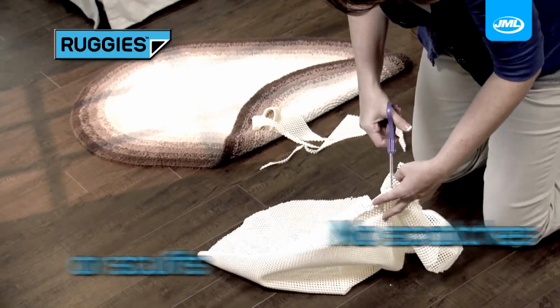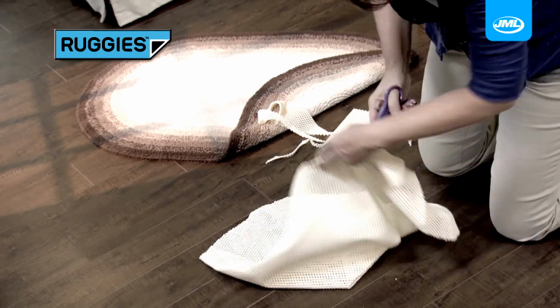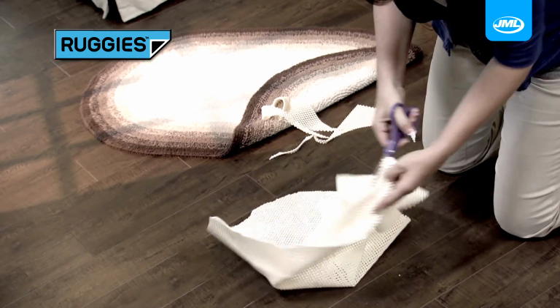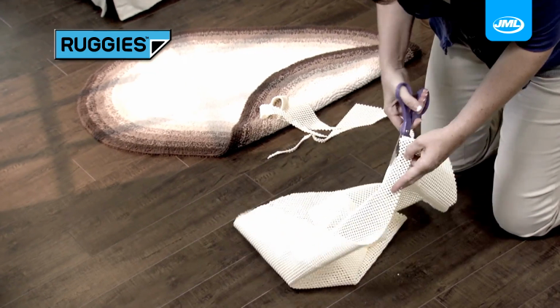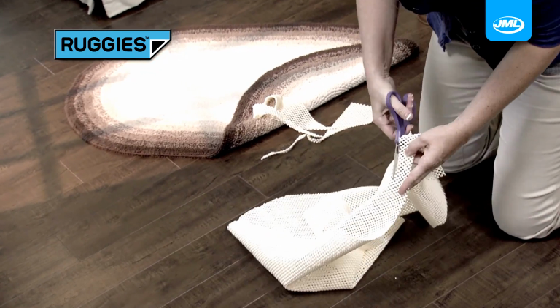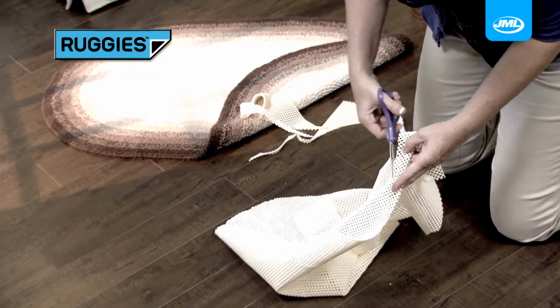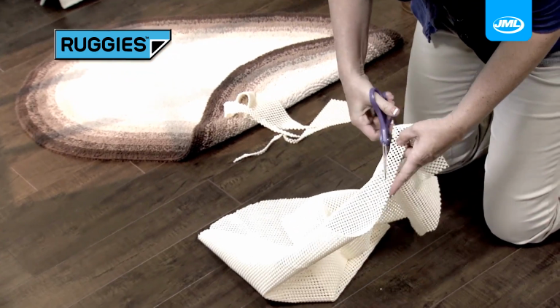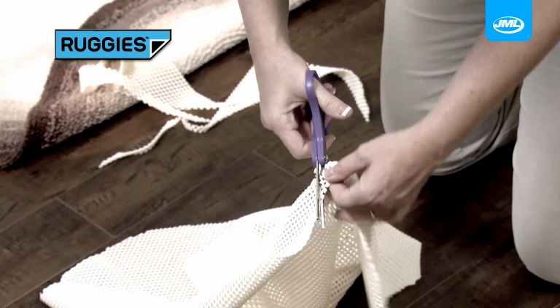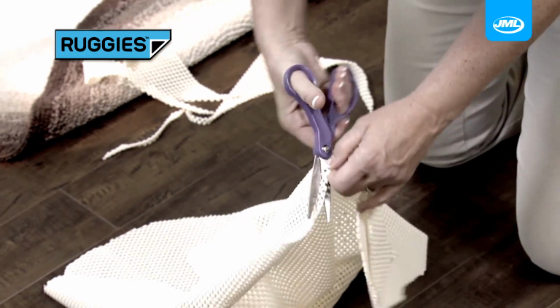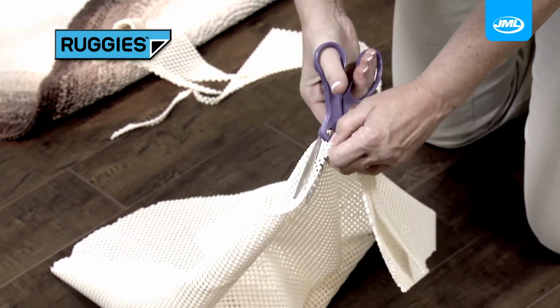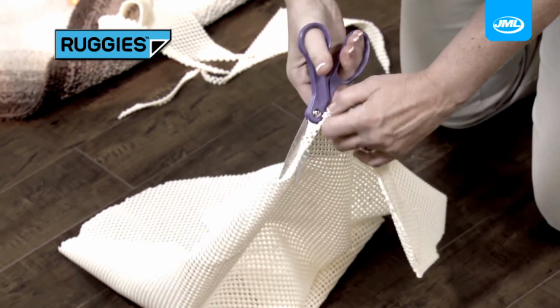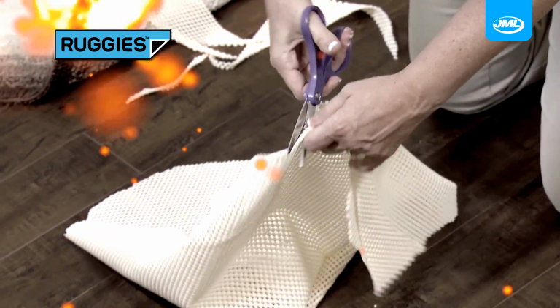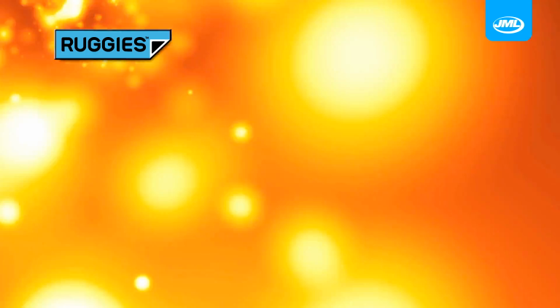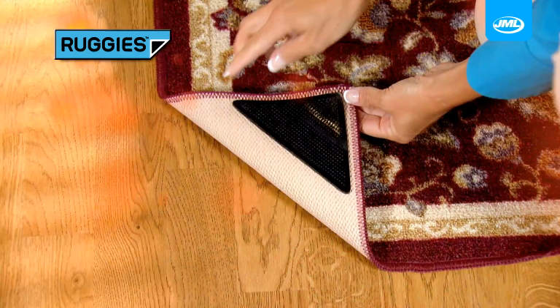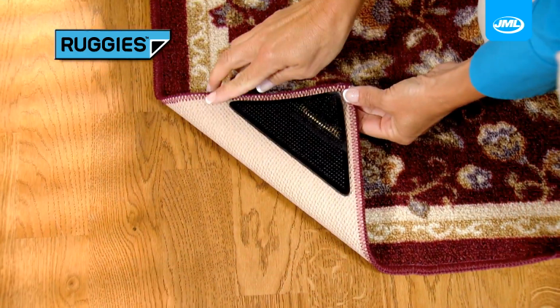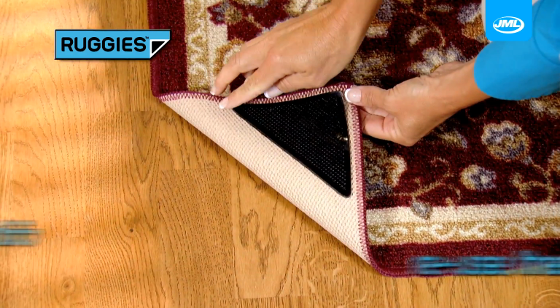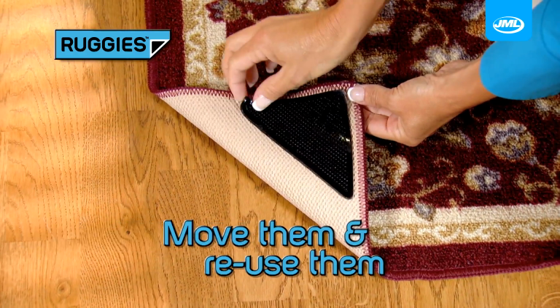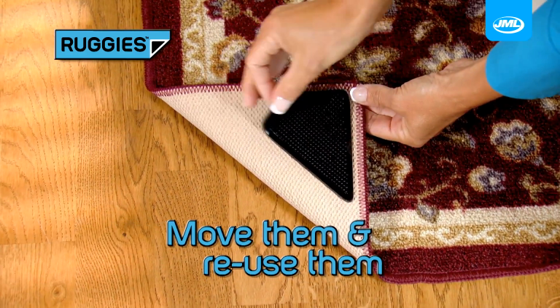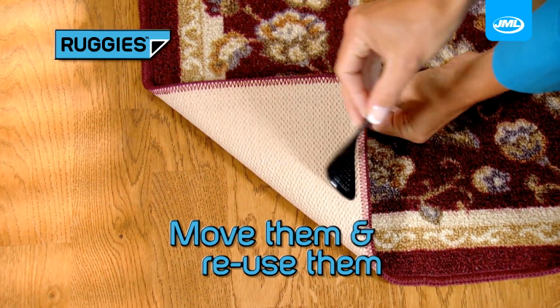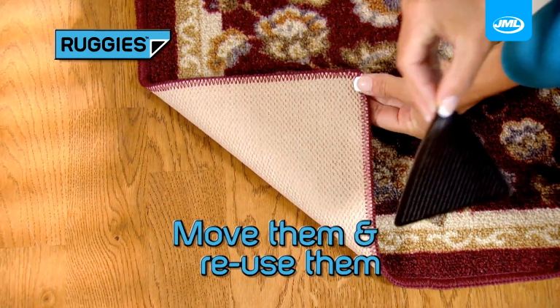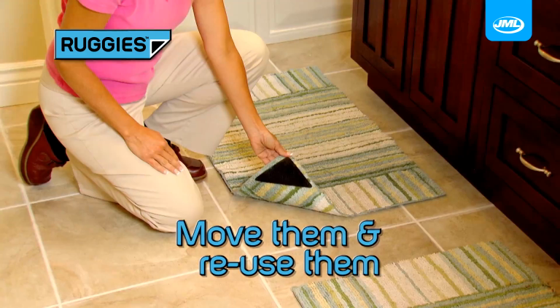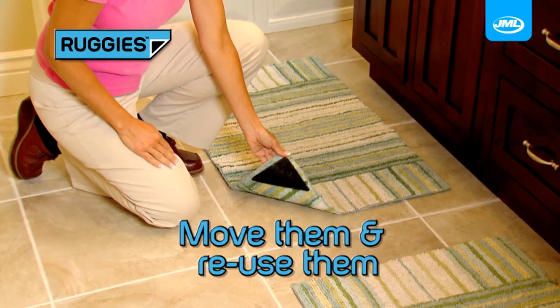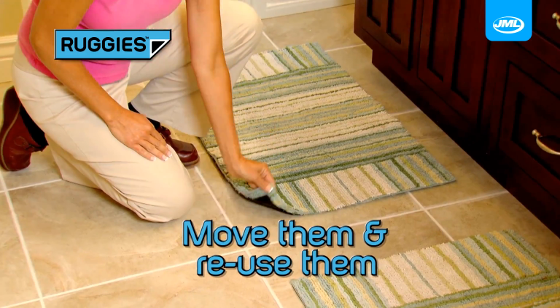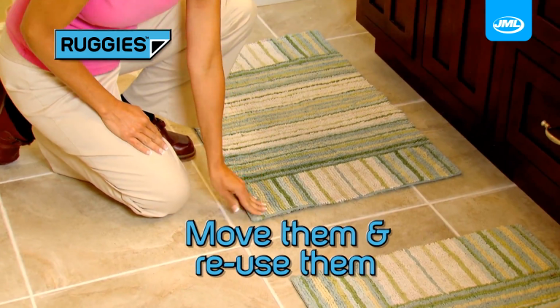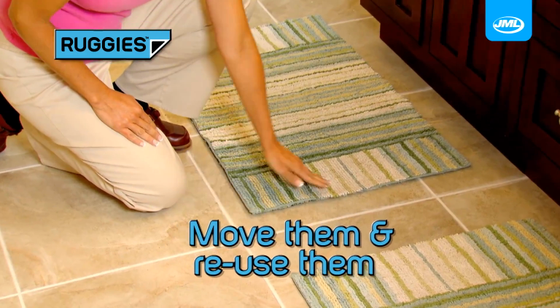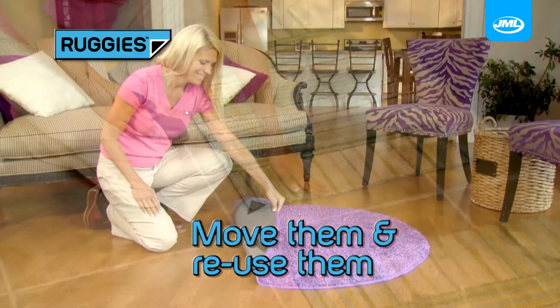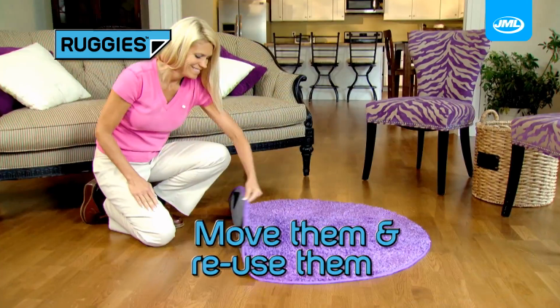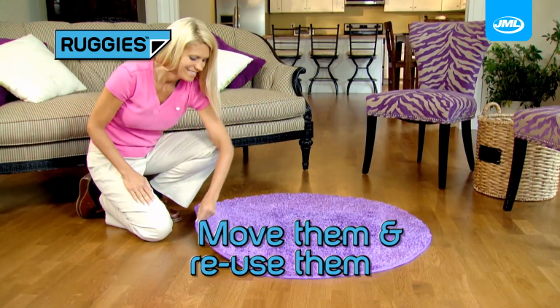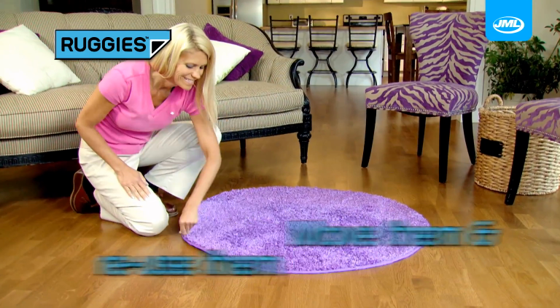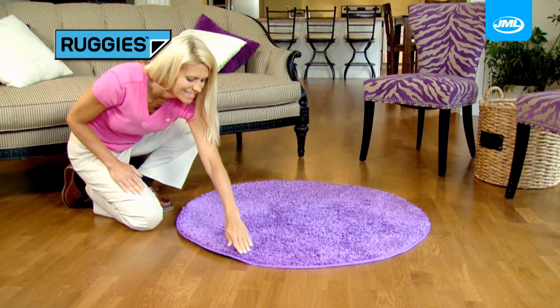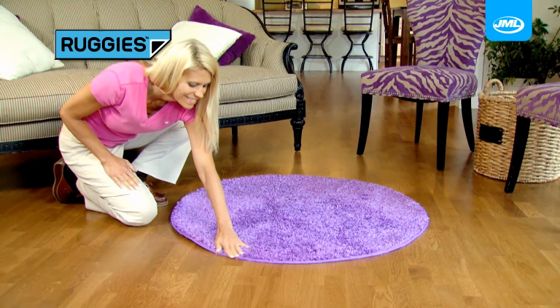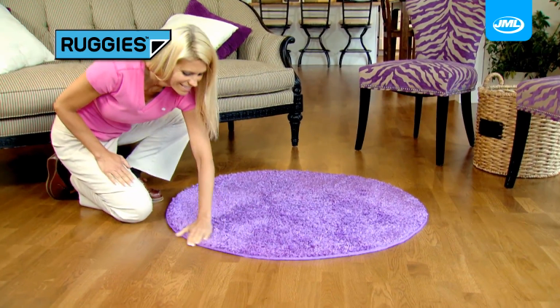Custom fit non-slip mats cost a fortune and are designed to fit one rug. But Ruggies are easily interchangeable, so you can move them and reuse them again and again.